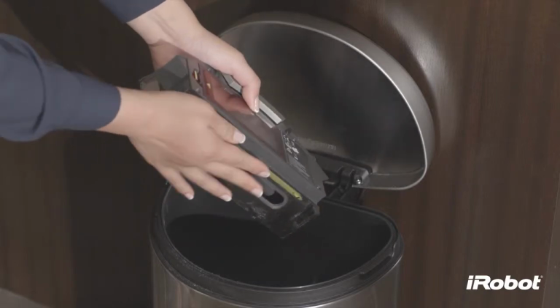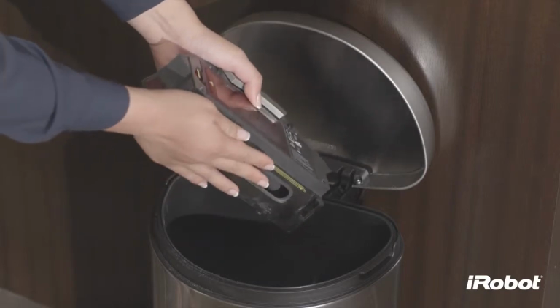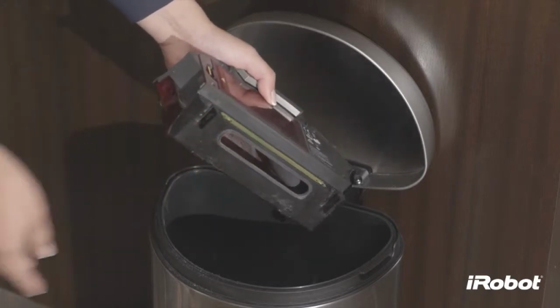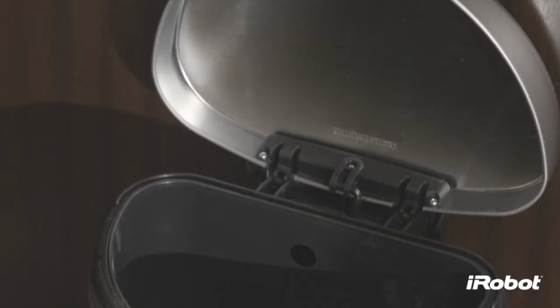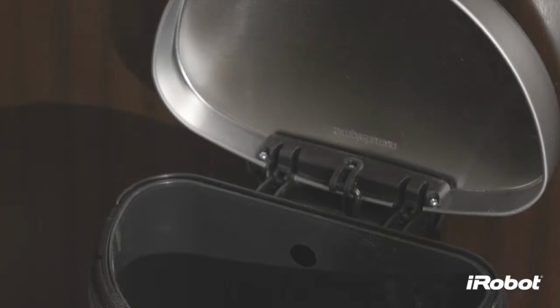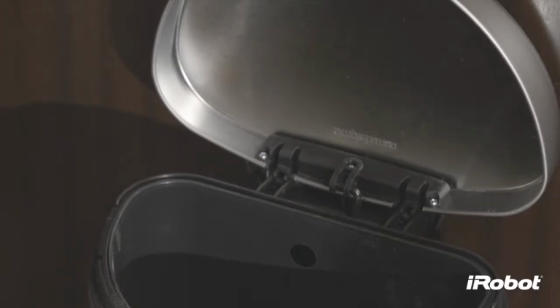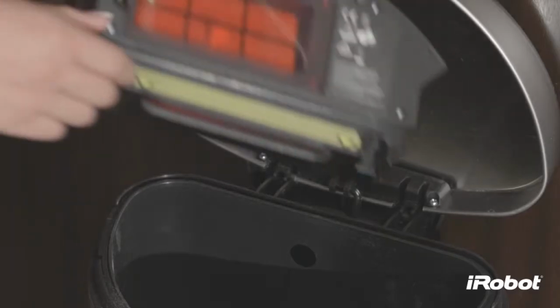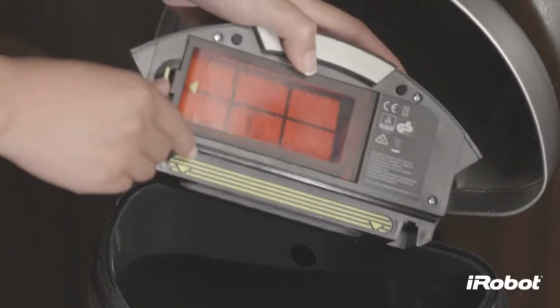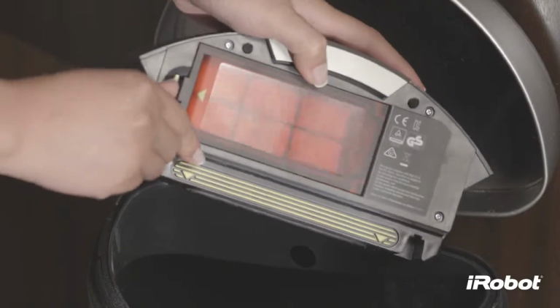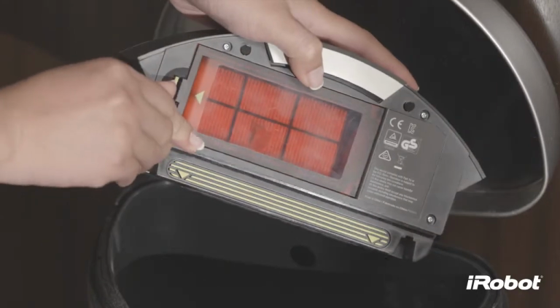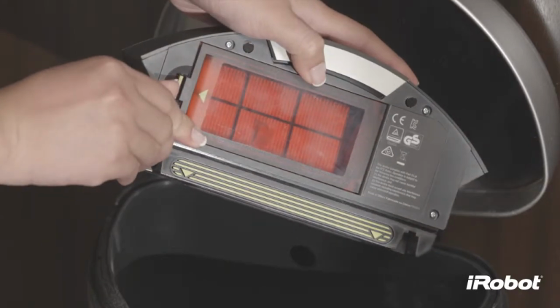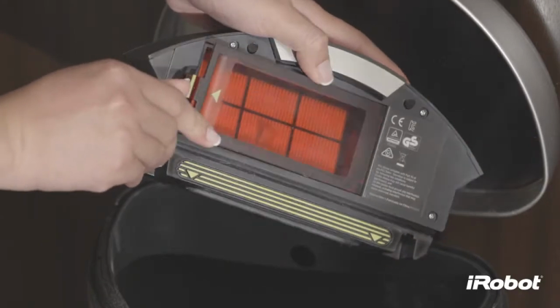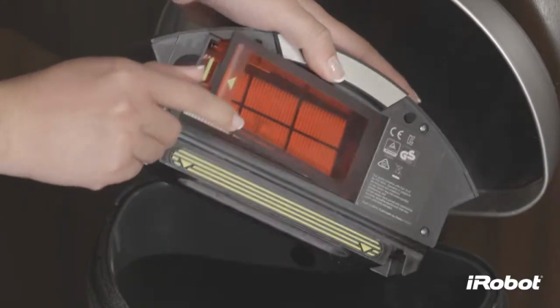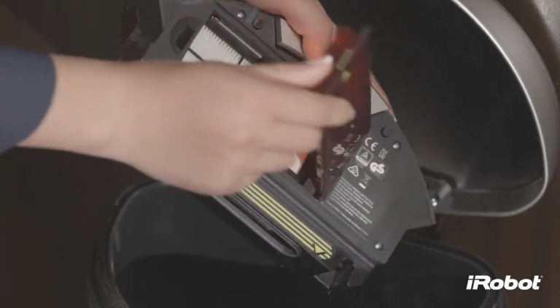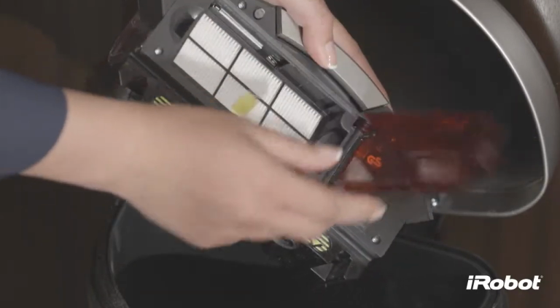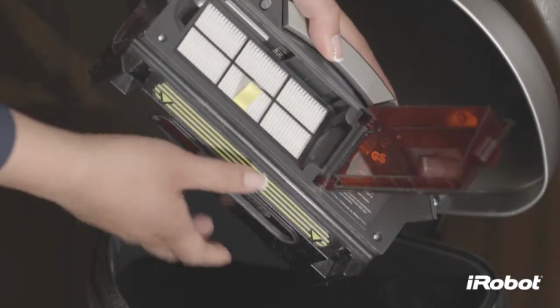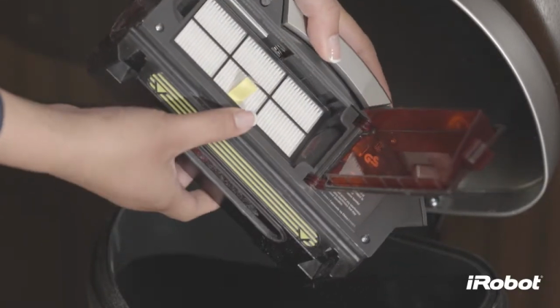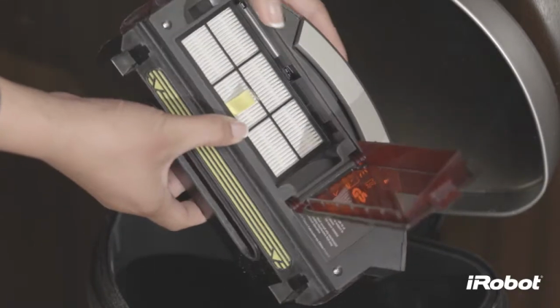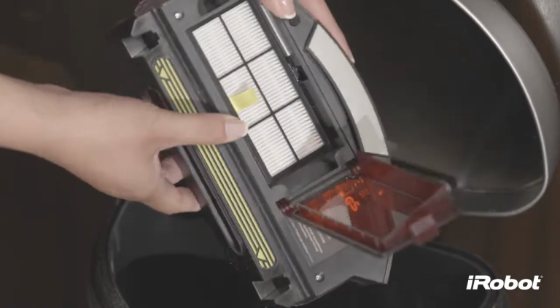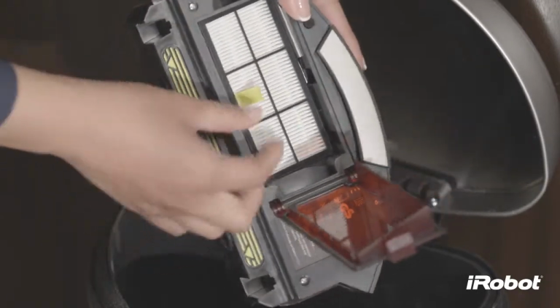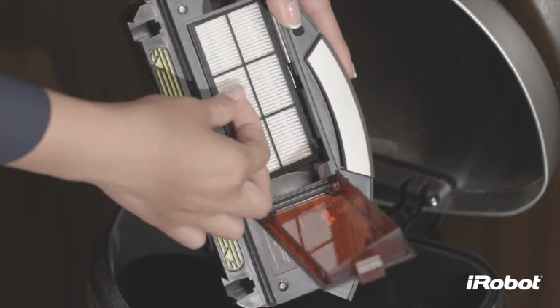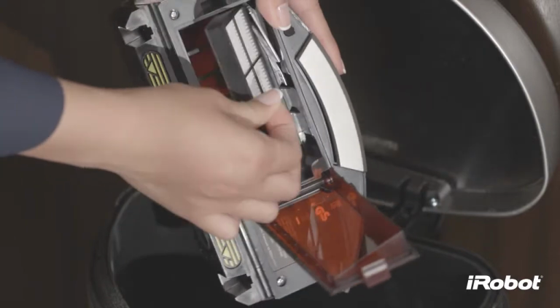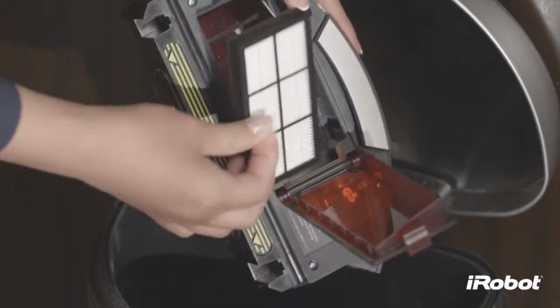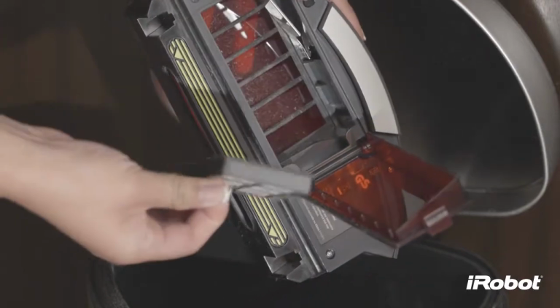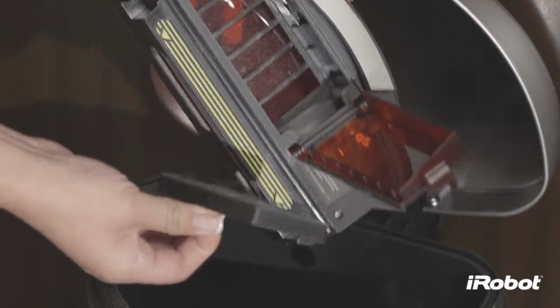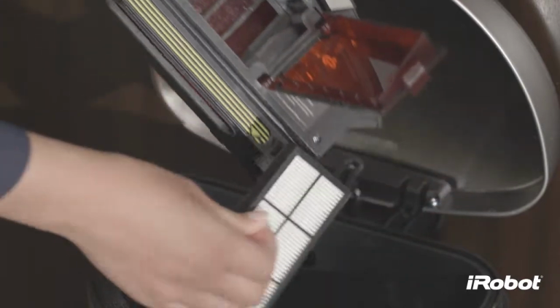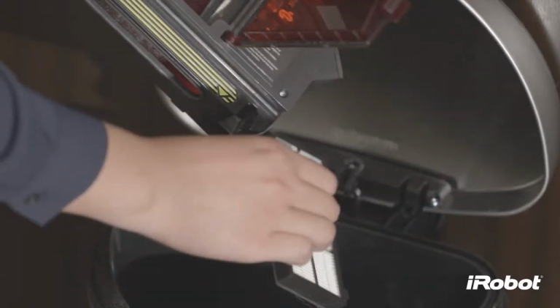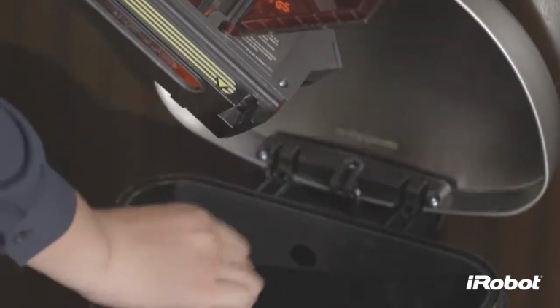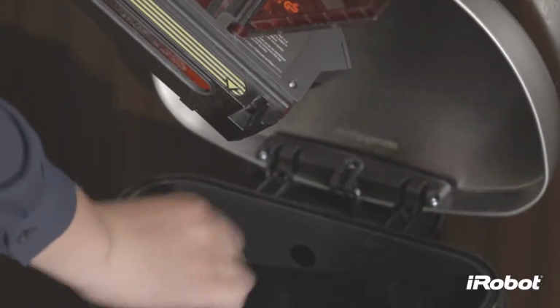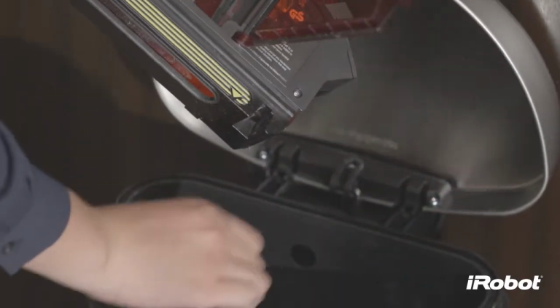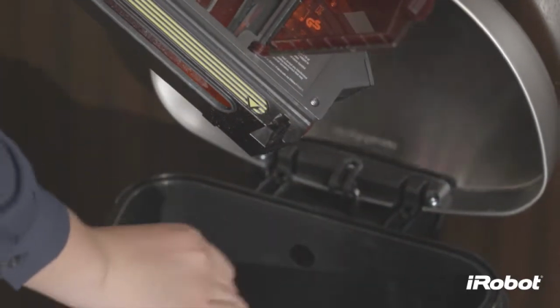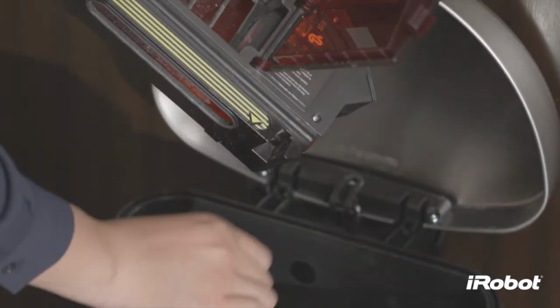To clean the filter, remove the bin. Now press and lift the filter door release tab. Remove the filter by grasping the yellow tab. Clean Roomba's filter by tapping it against your trash container.